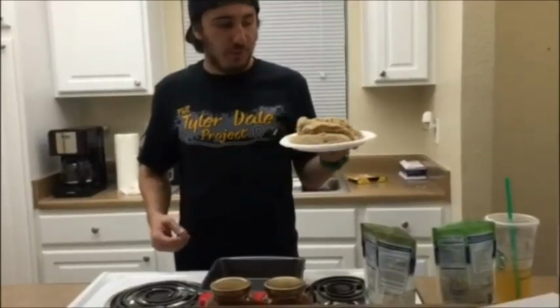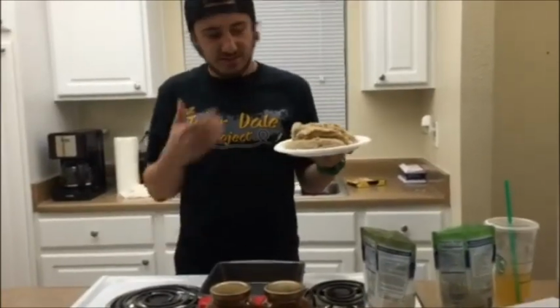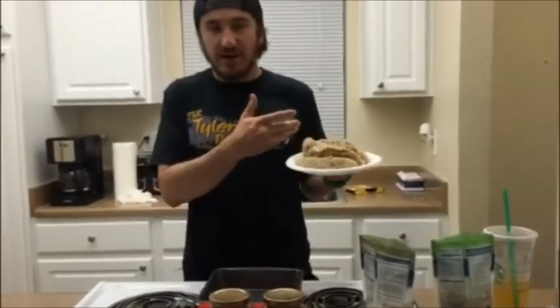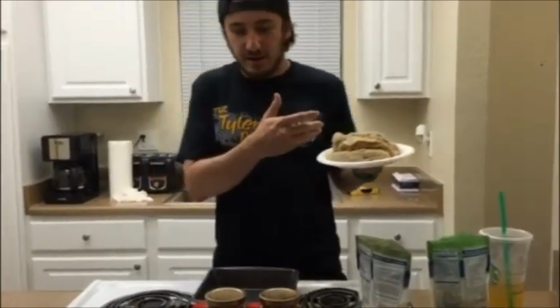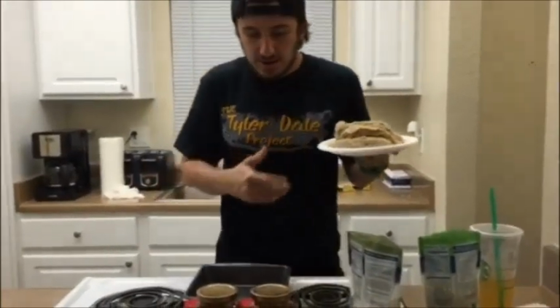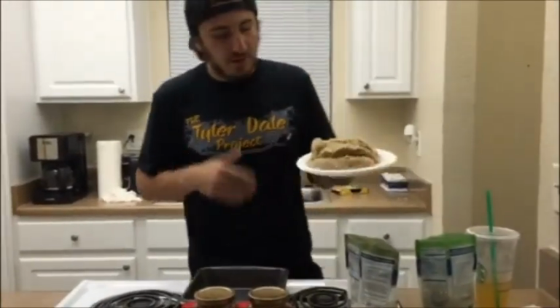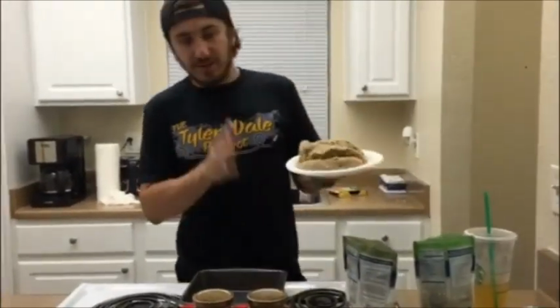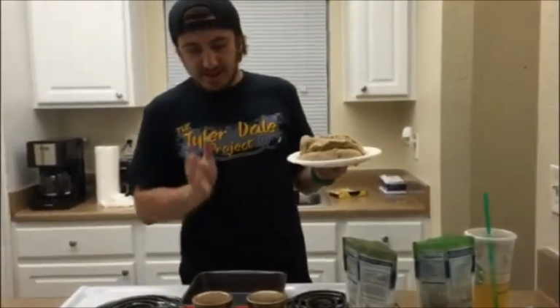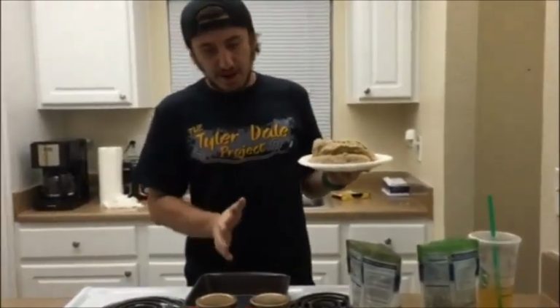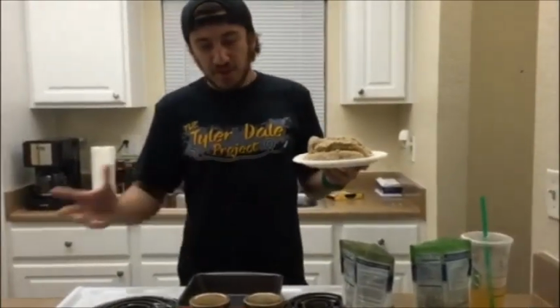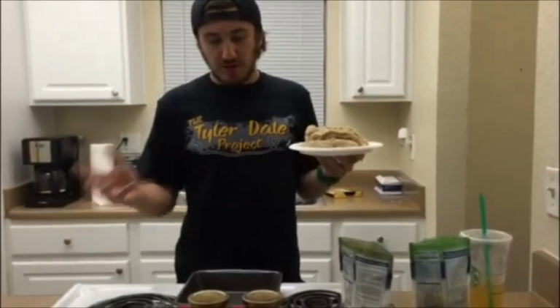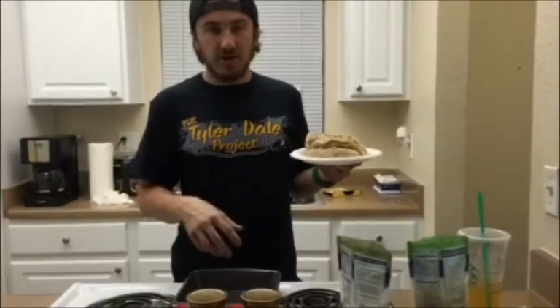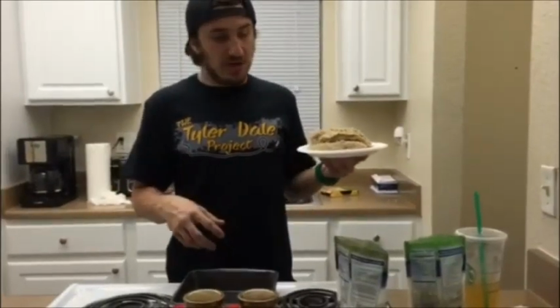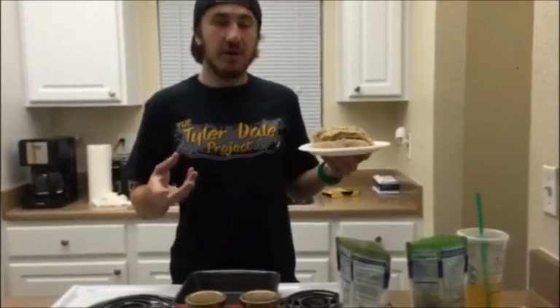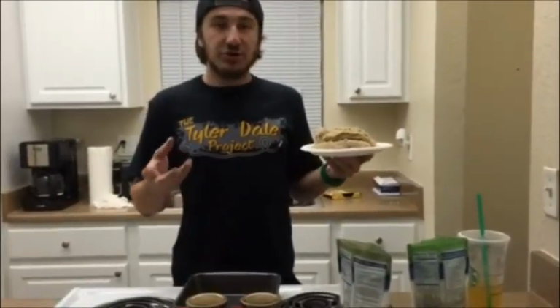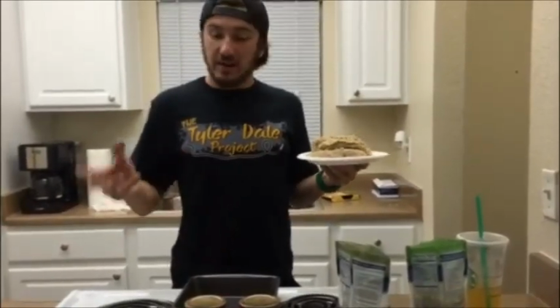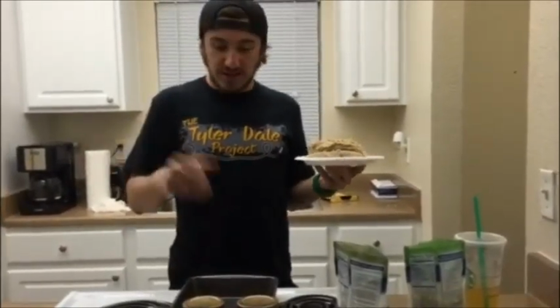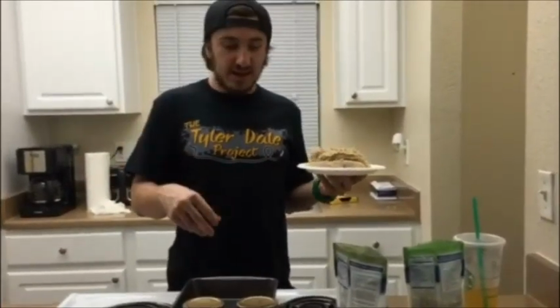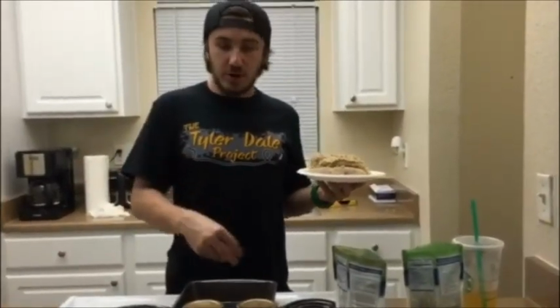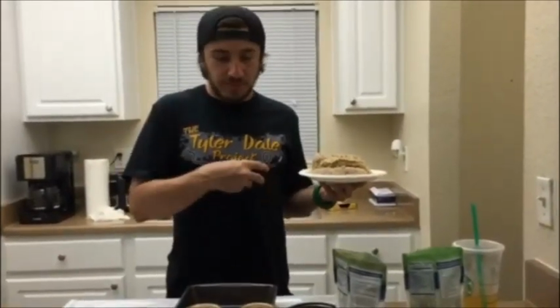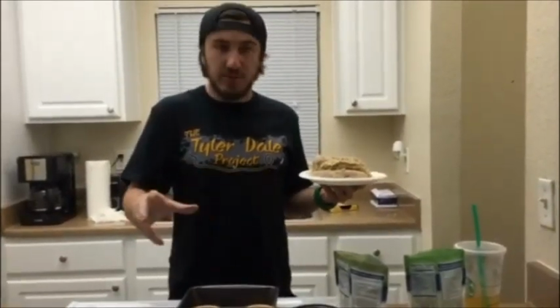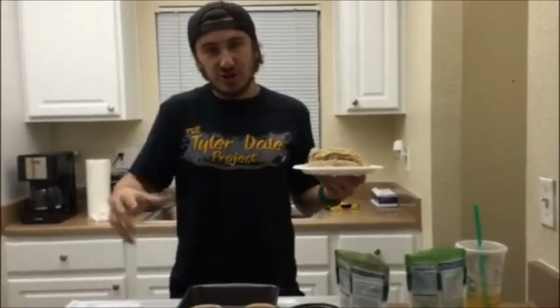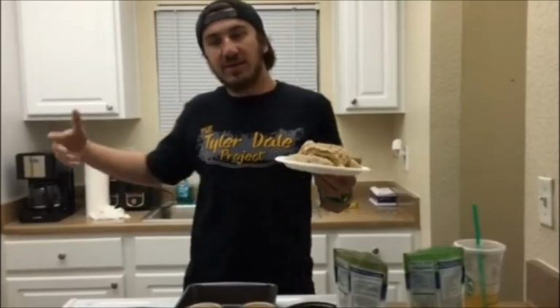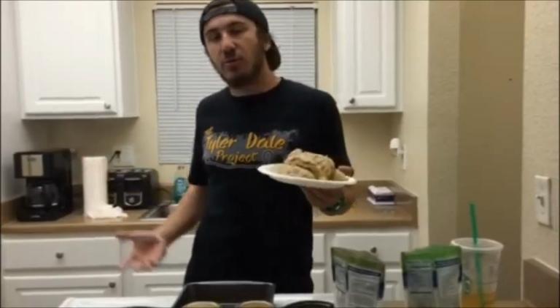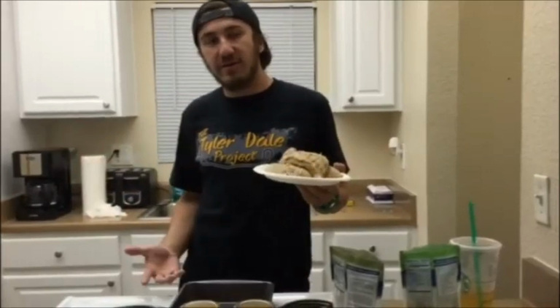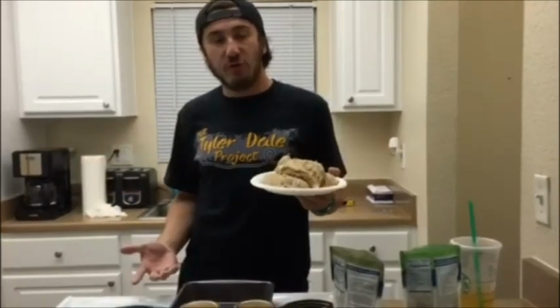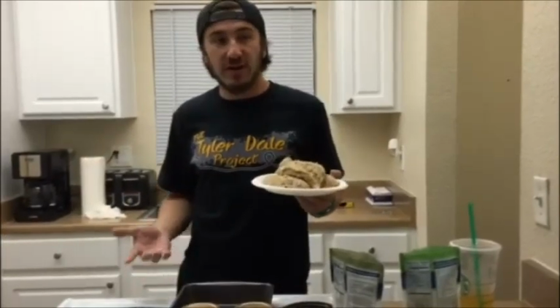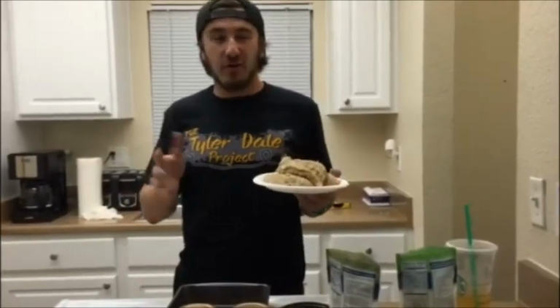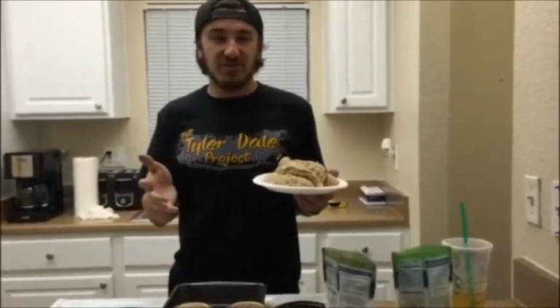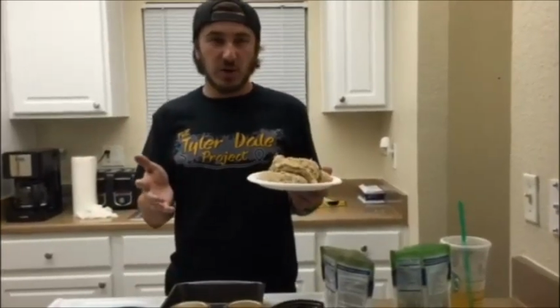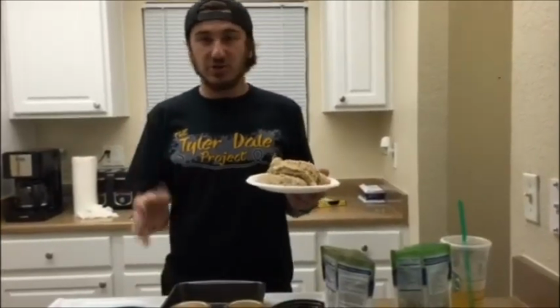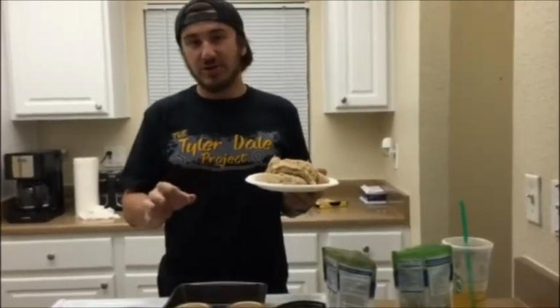I have all my chicken breasts breaded now, so I'm gonna lay these in the pan, pour the sauce on top, do any more seasoning I want, put a little bit of cheese on them, and then throw them in the oven at 450 for about 15 to 20 minutes. You want to make sure the chicken's cooked all the way through.